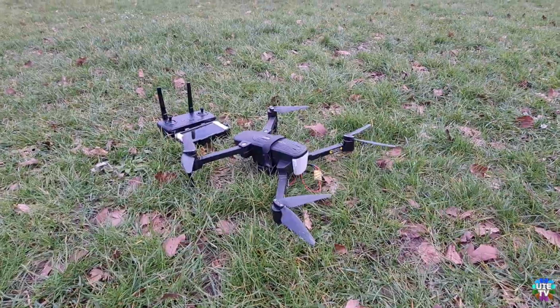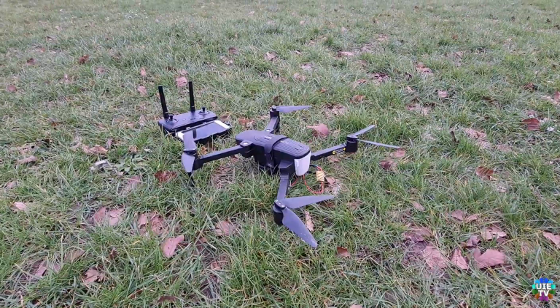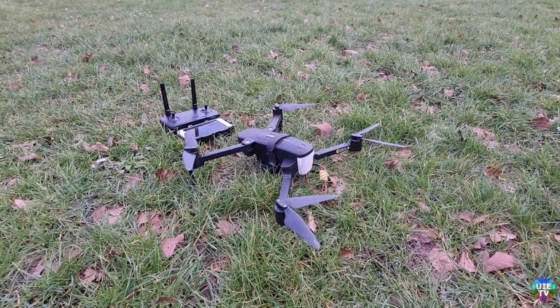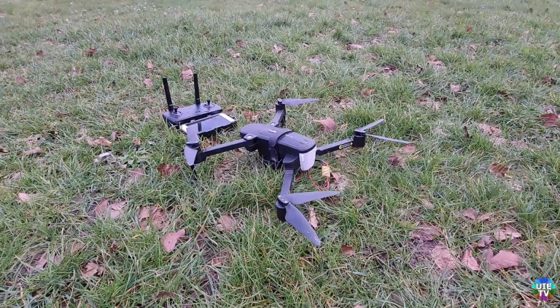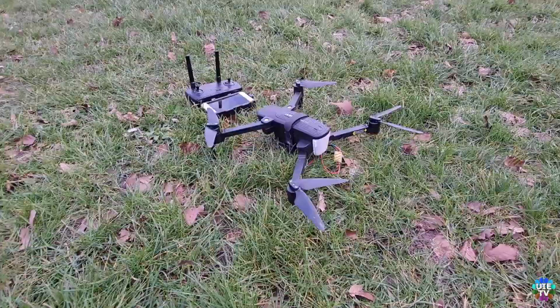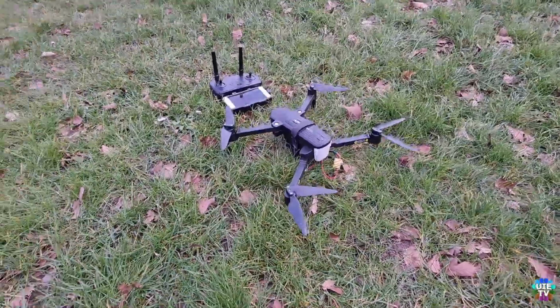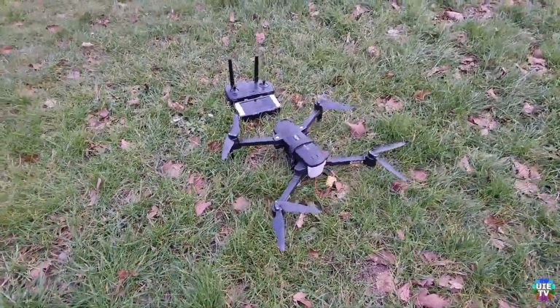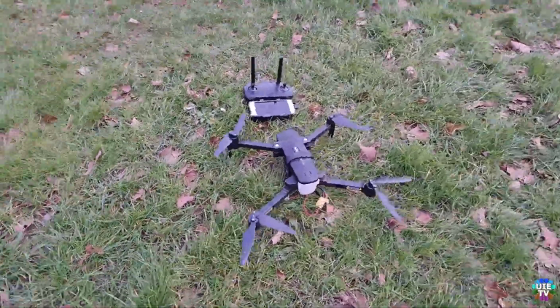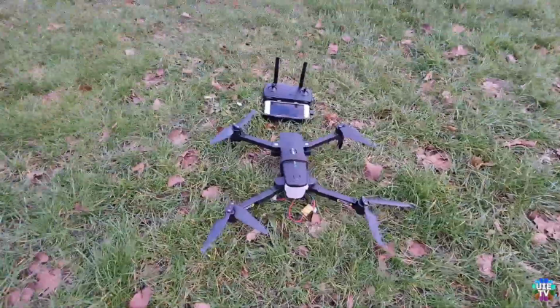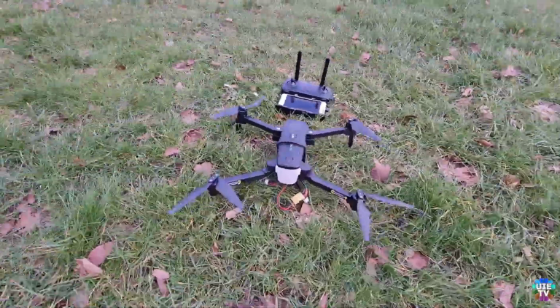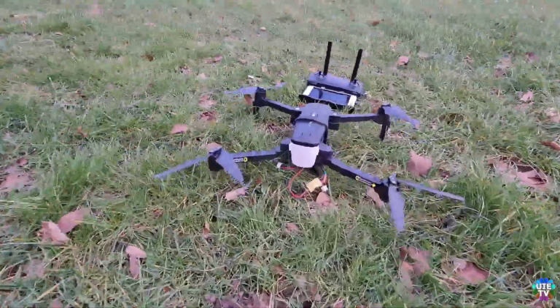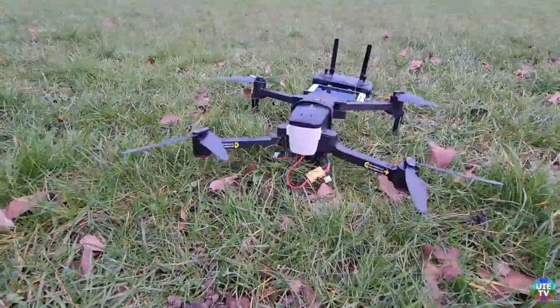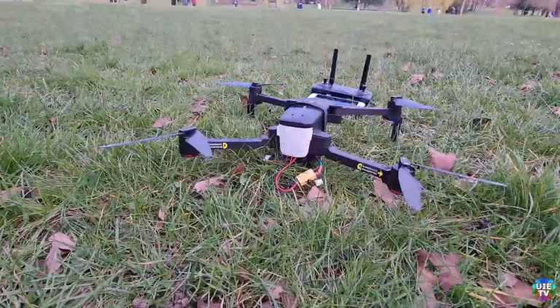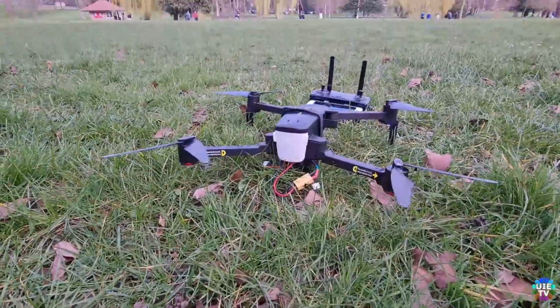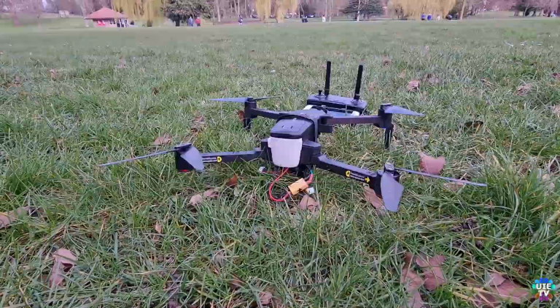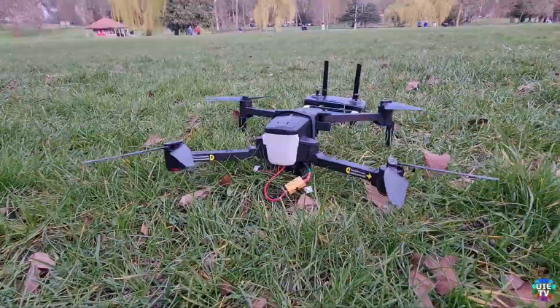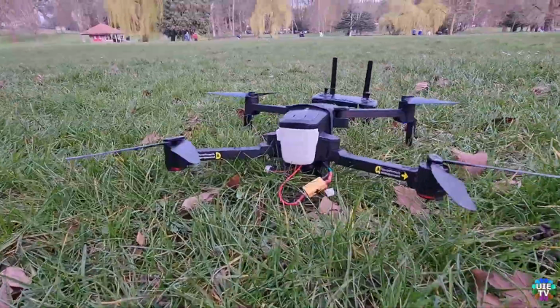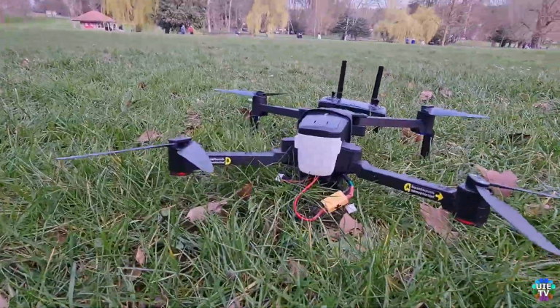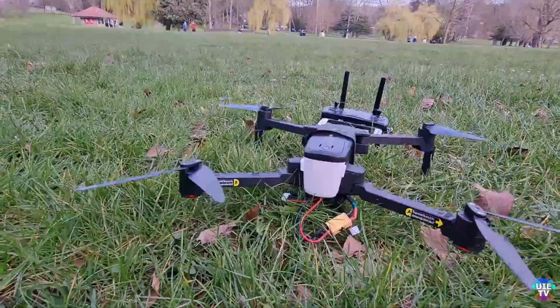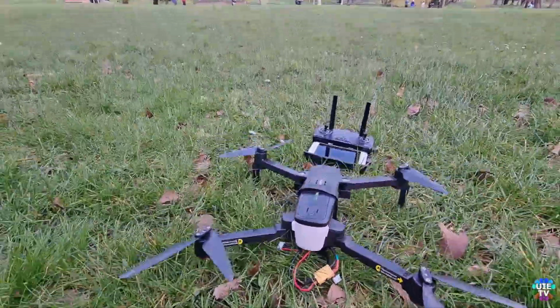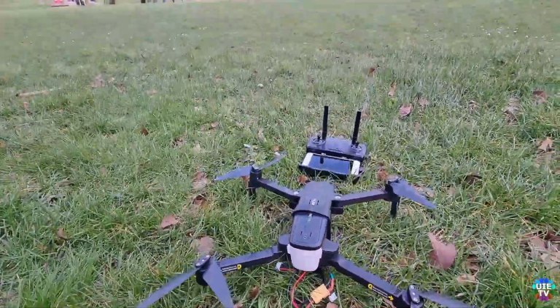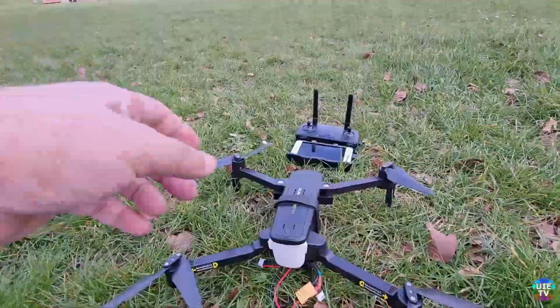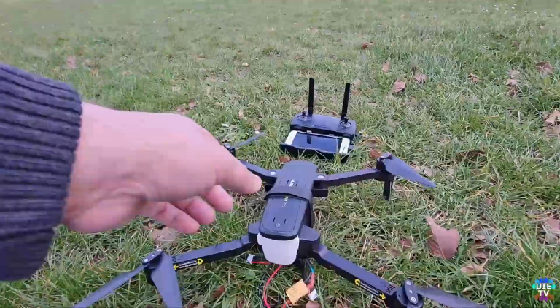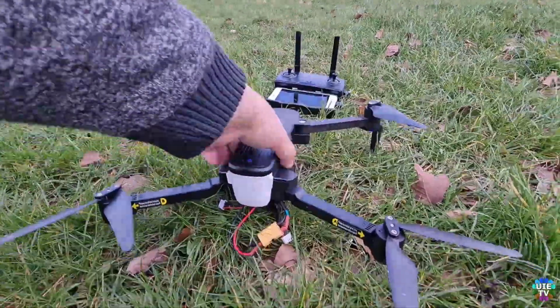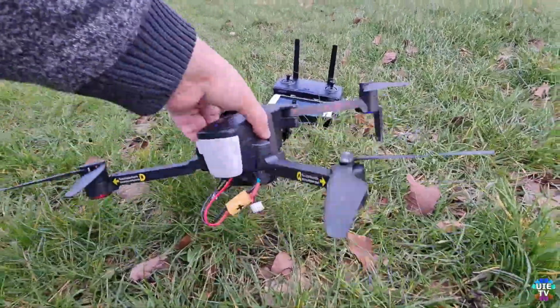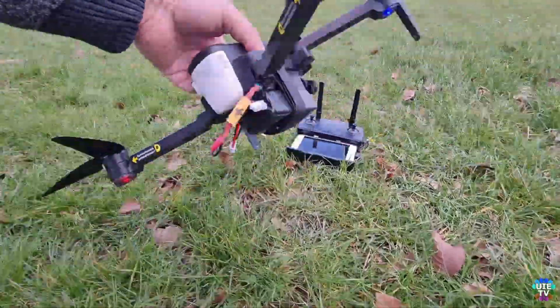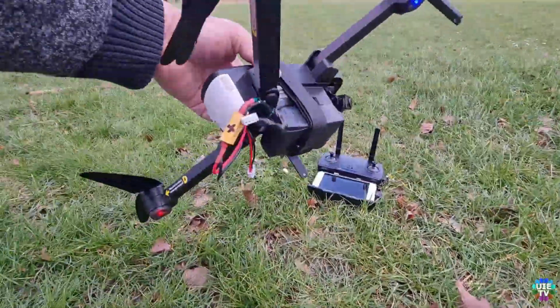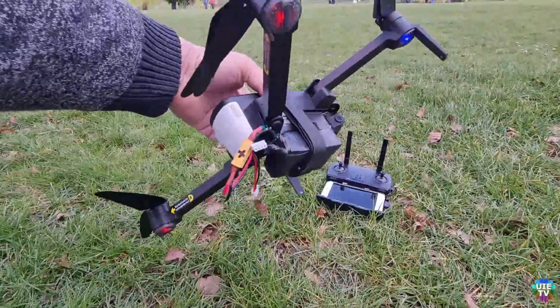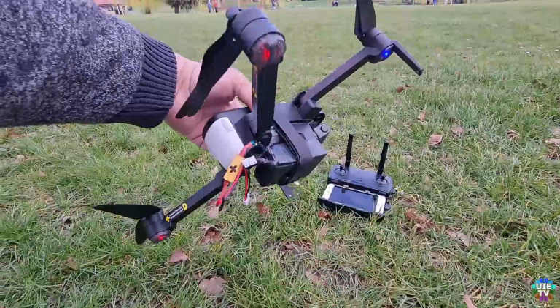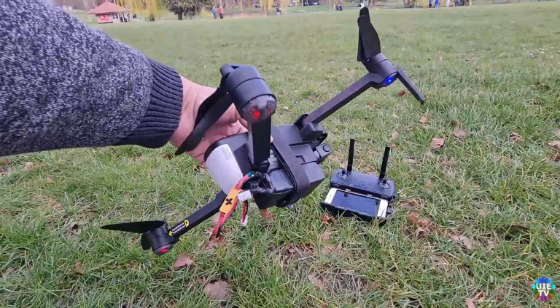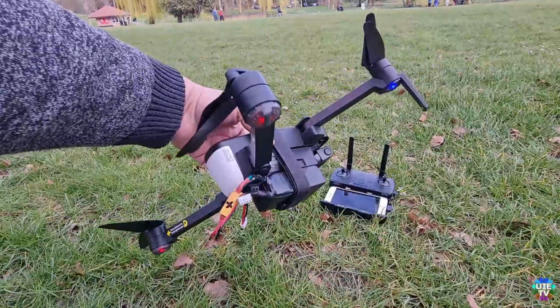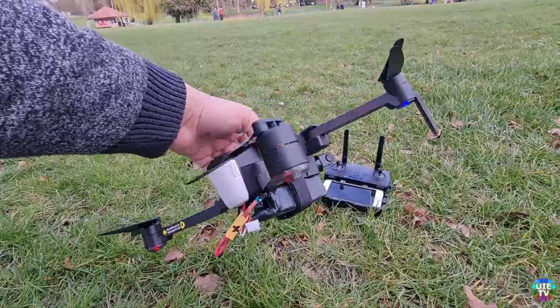Hello and welcome back to our channel. This video is to show you the drone will fly with a modified battery, which I previously uploaded on YouTube.